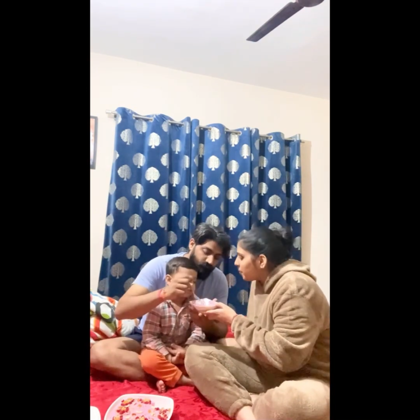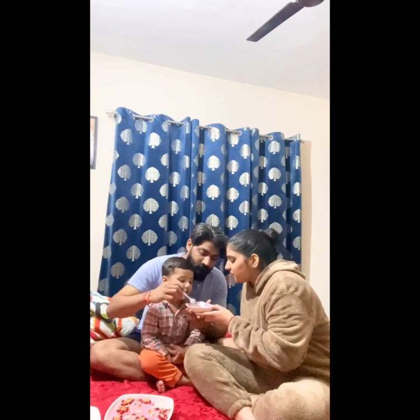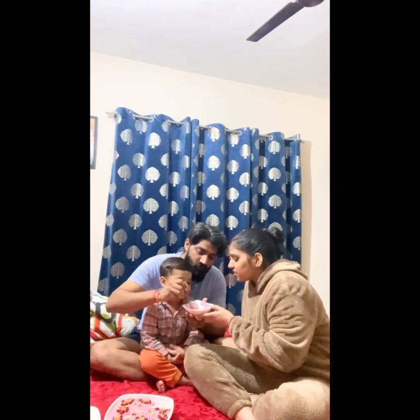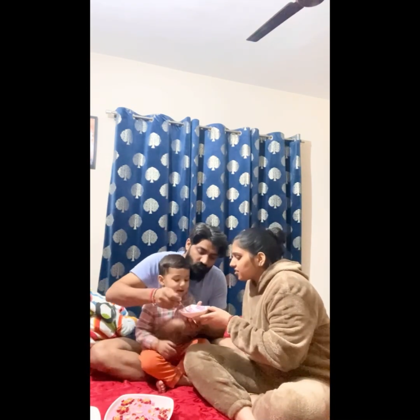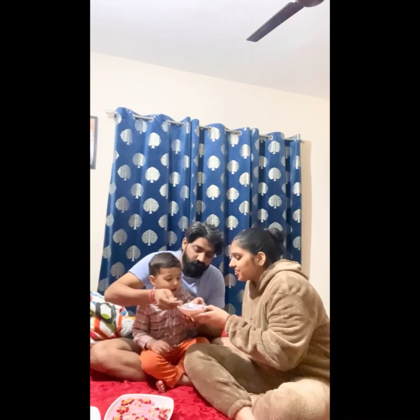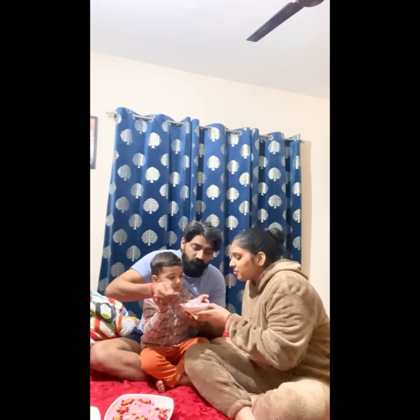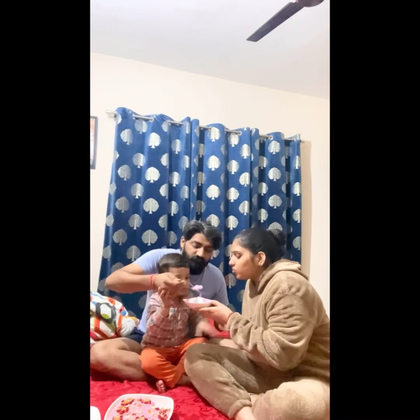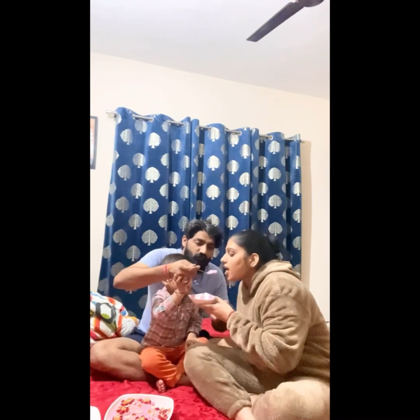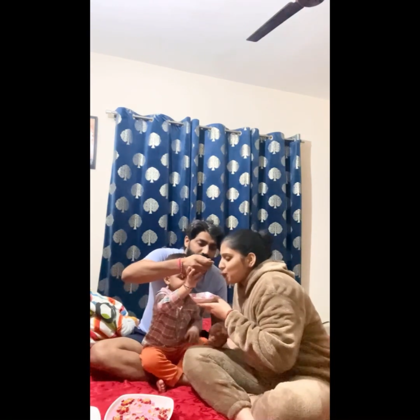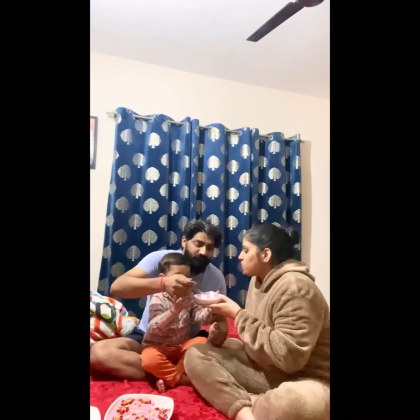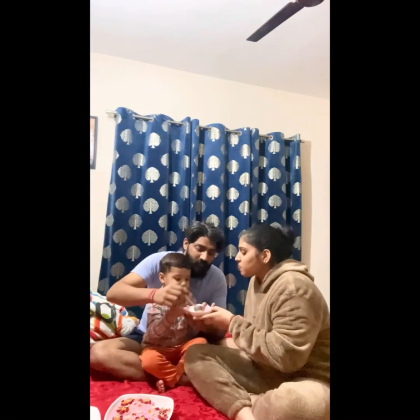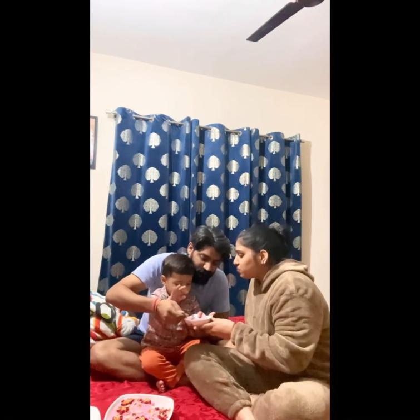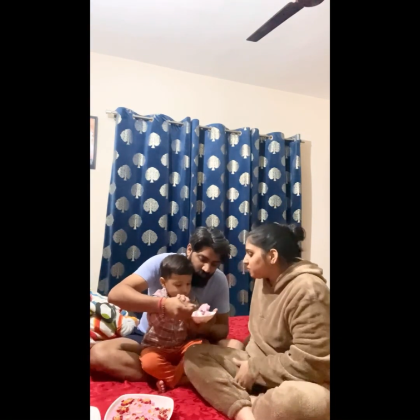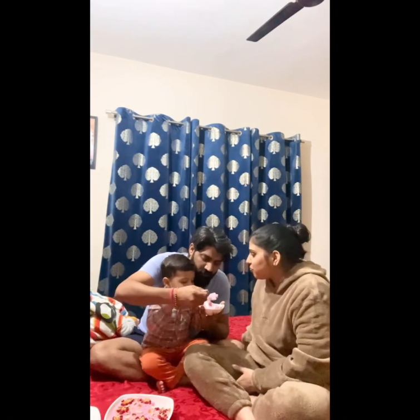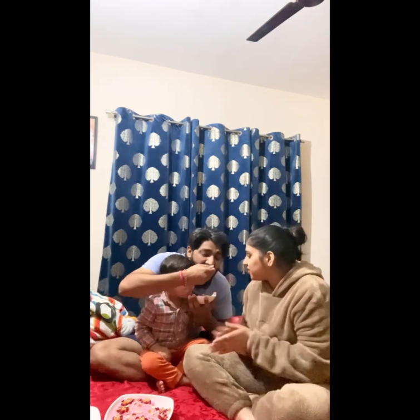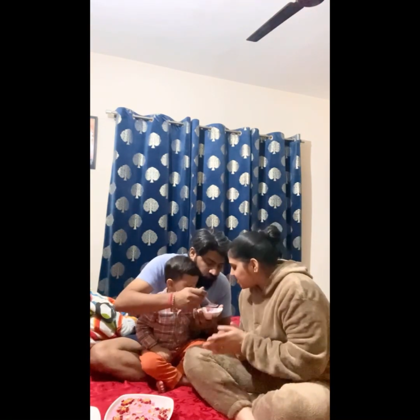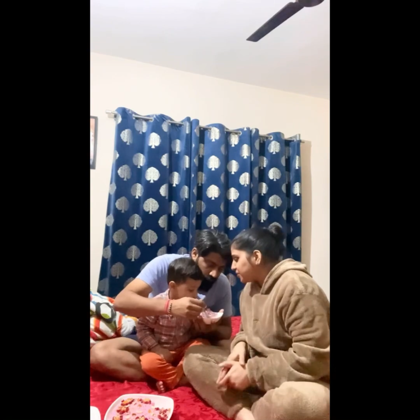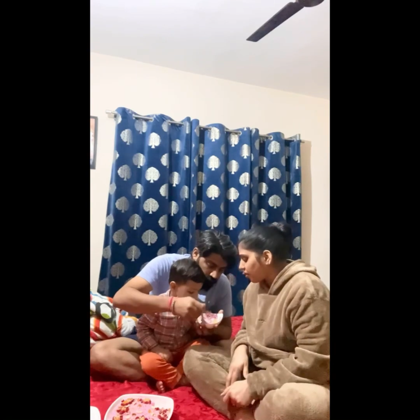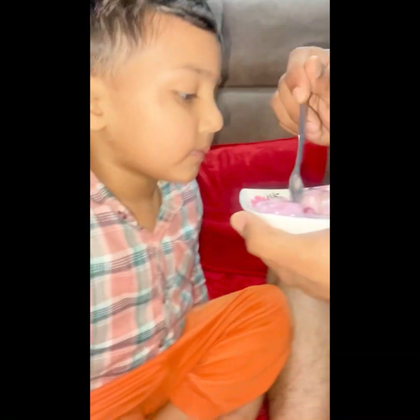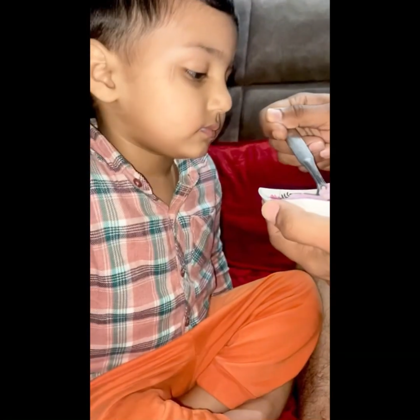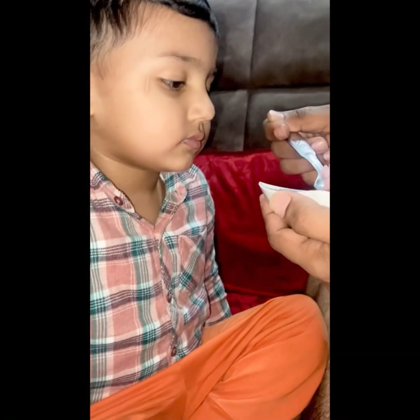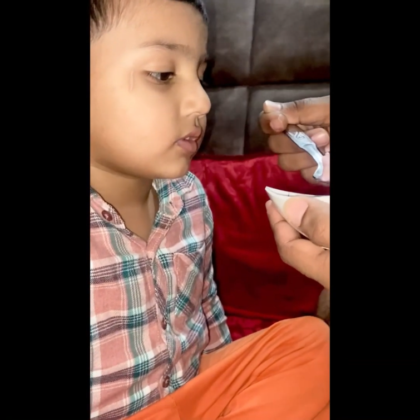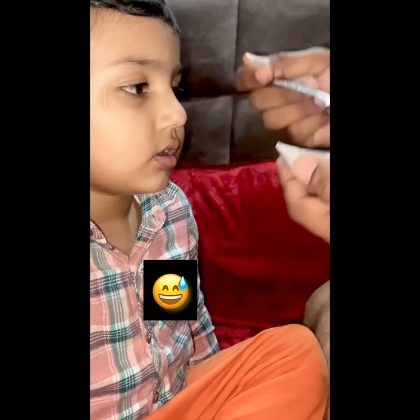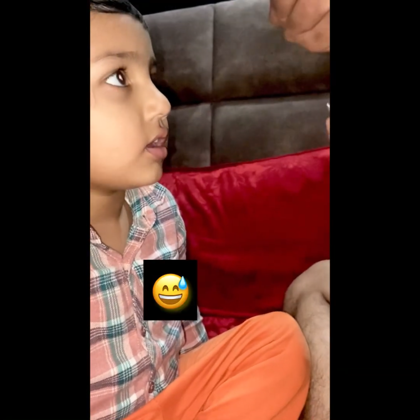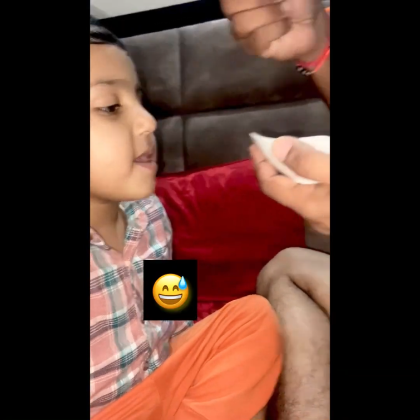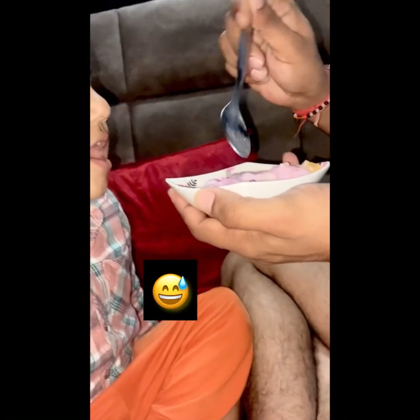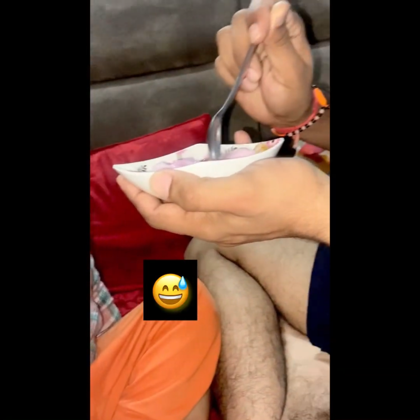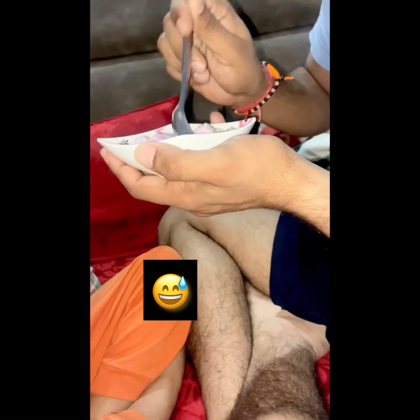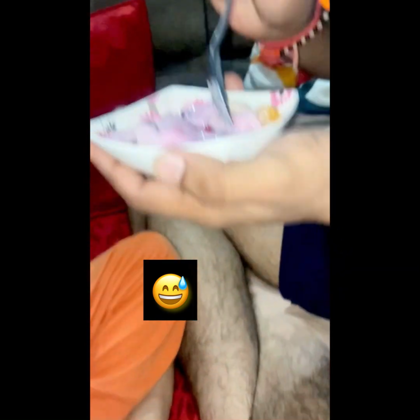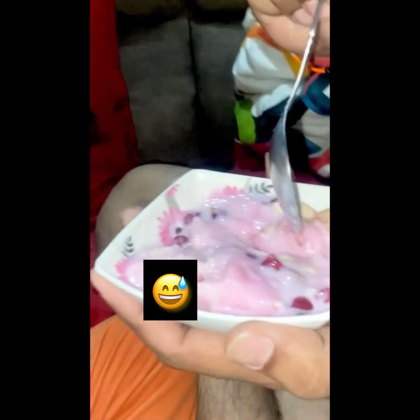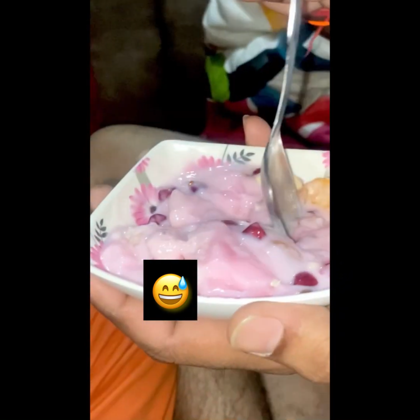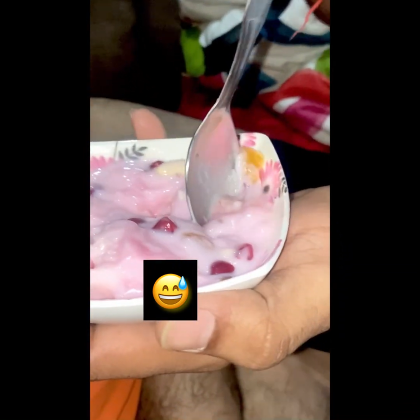Thank you for watching my channel. Stay tuned, stay connected. Thank you so much for watching. Bye bye, see you in the next video!